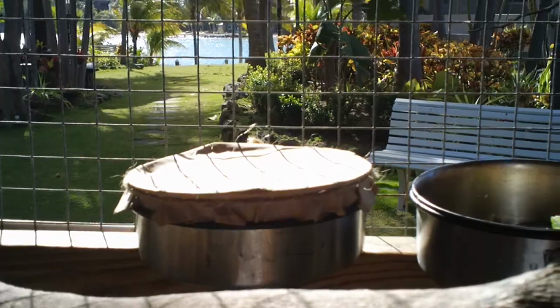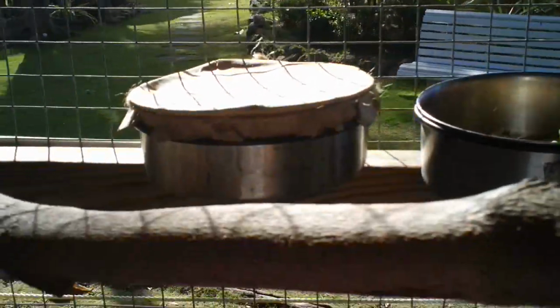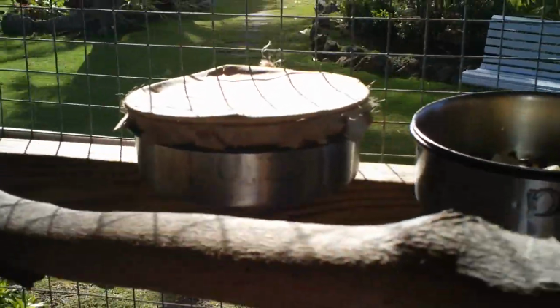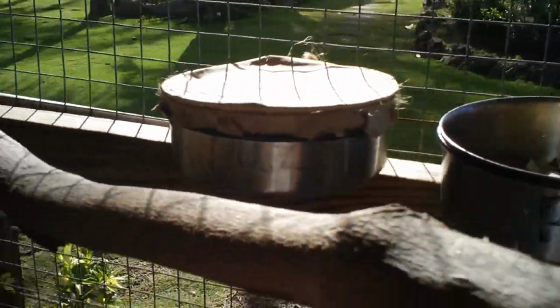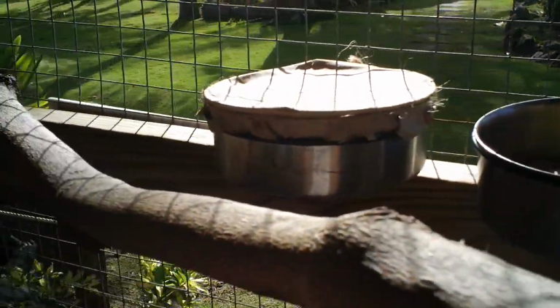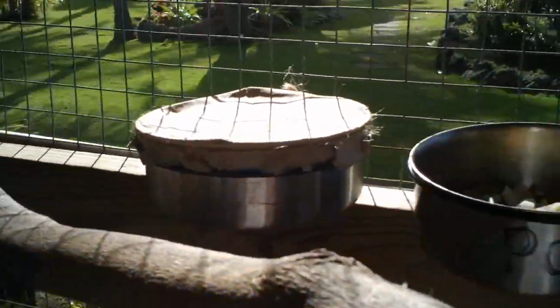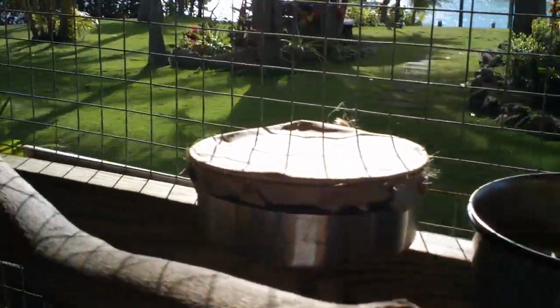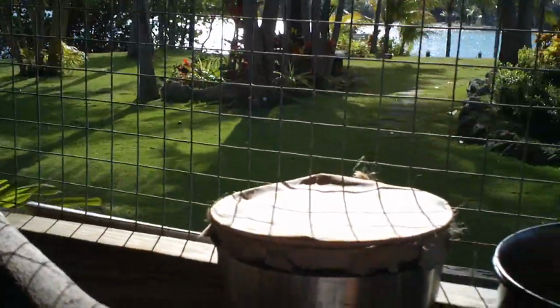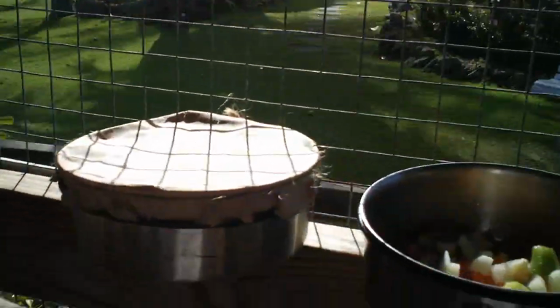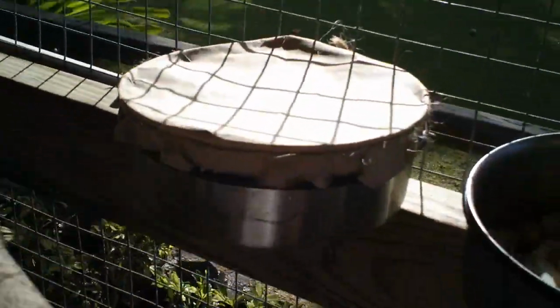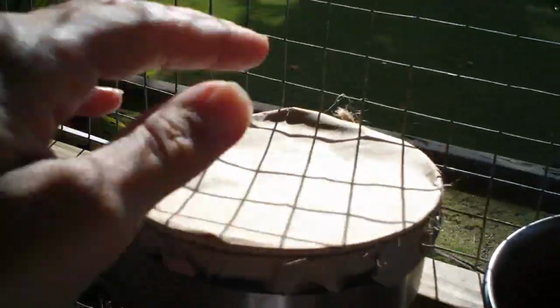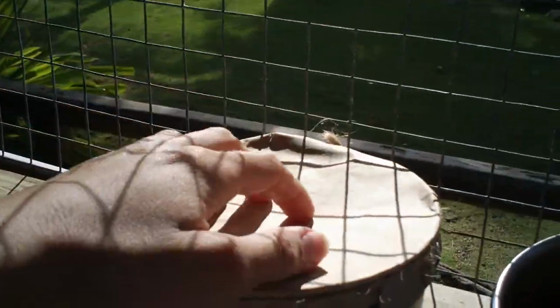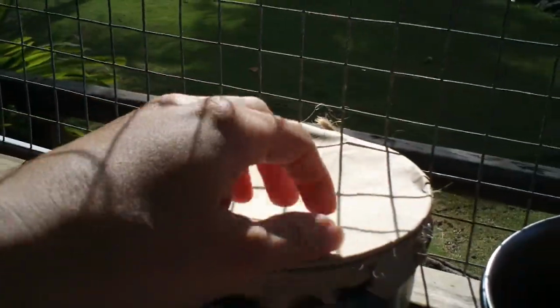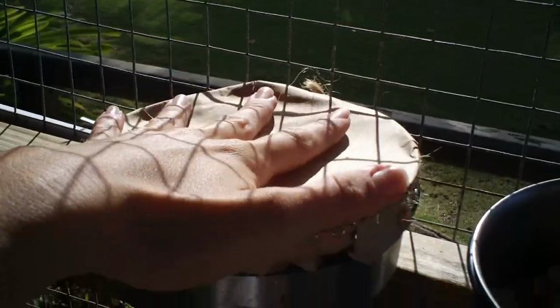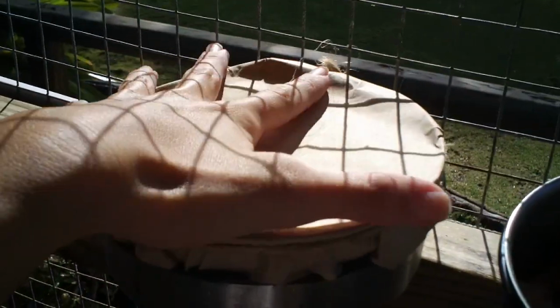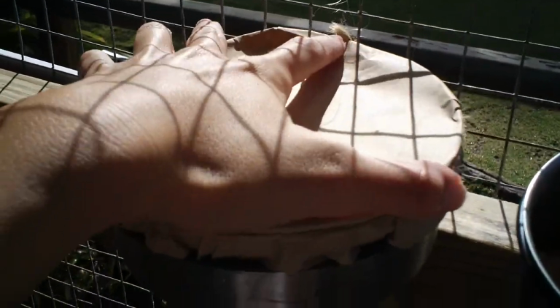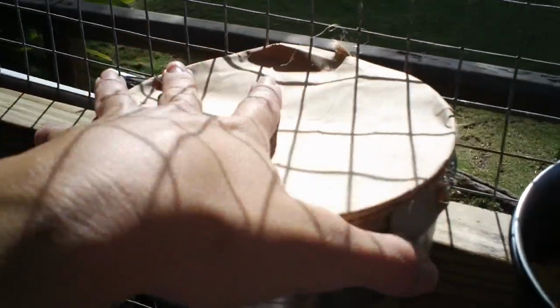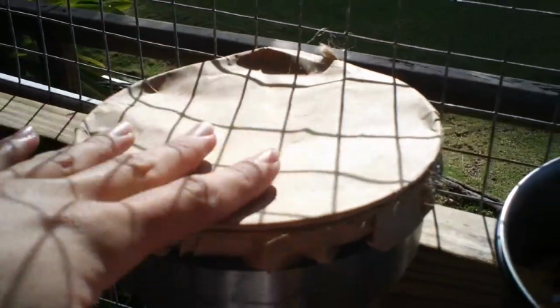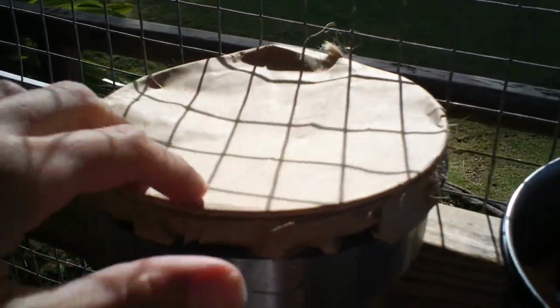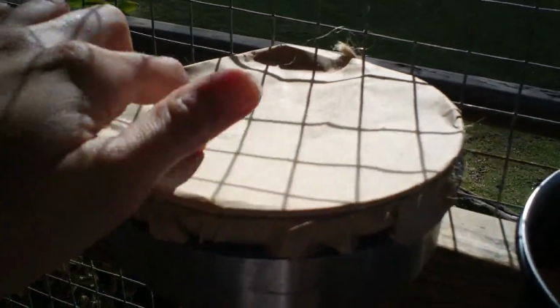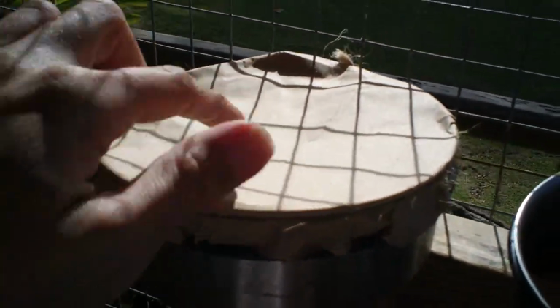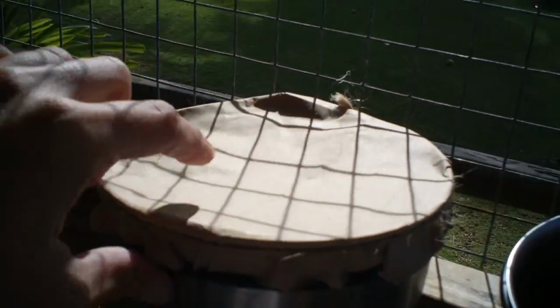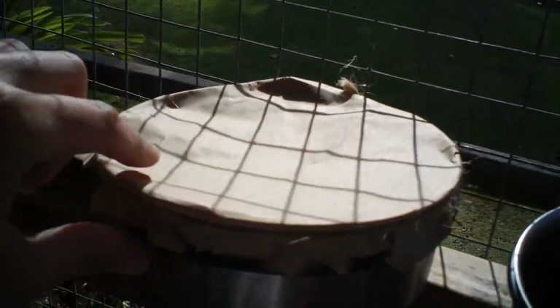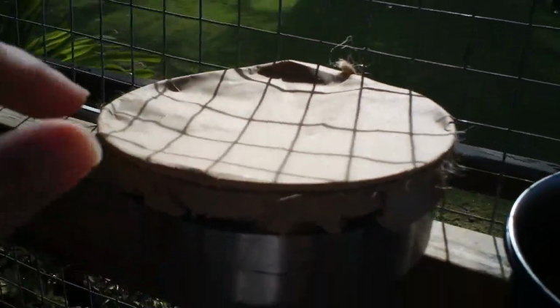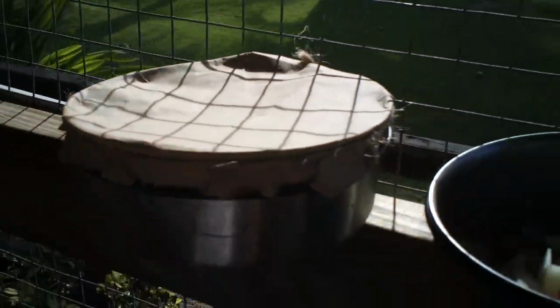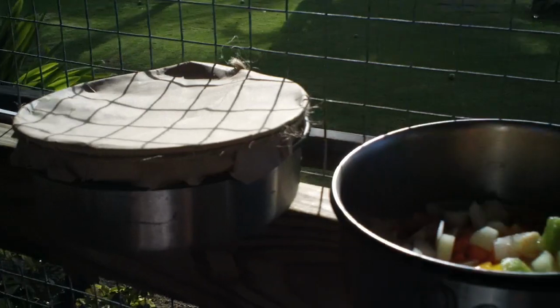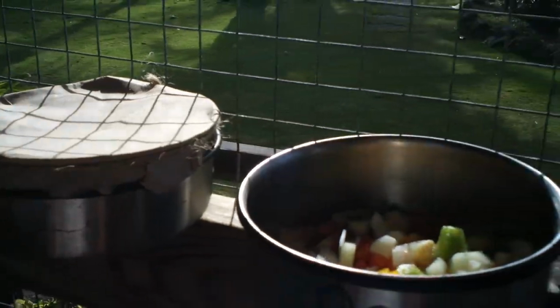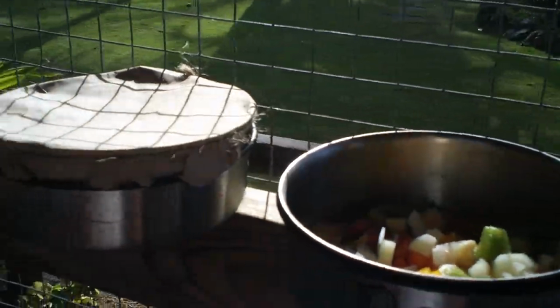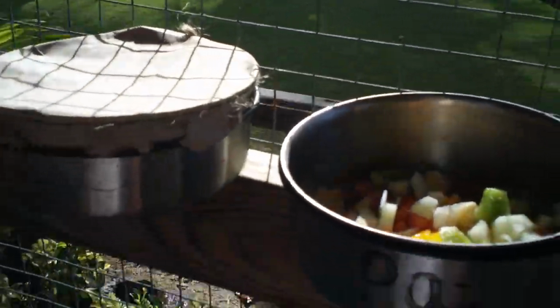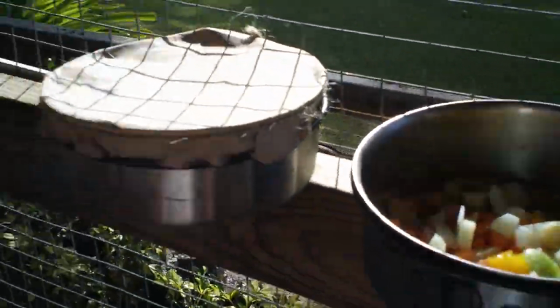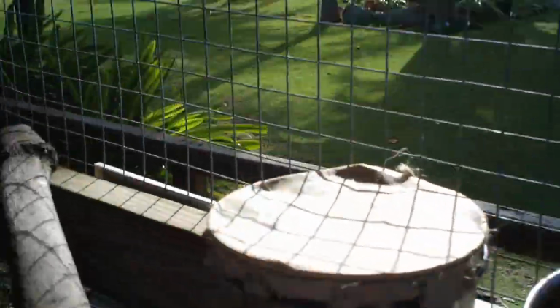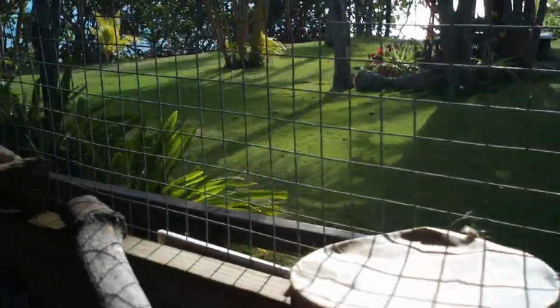The foraging for the toucan's pellets has gone up a level in difficulty. It still has the paper on top, but this time we didn't poke any holes in it, so we'll see if they can poke their own holes and do their own thing with their pellet bowl.